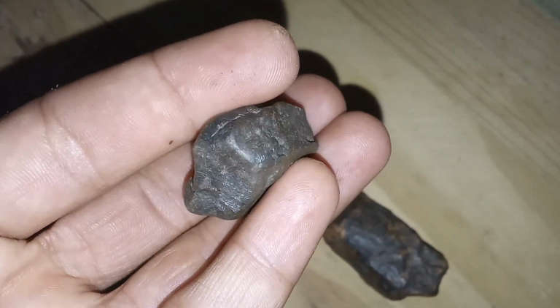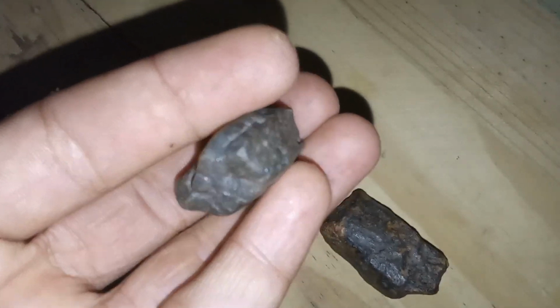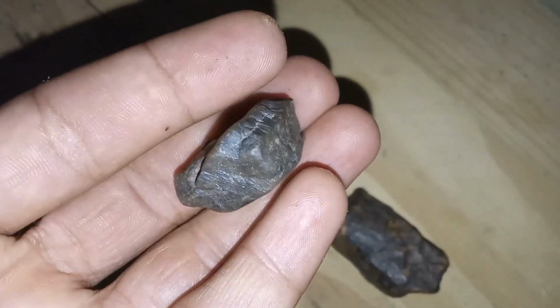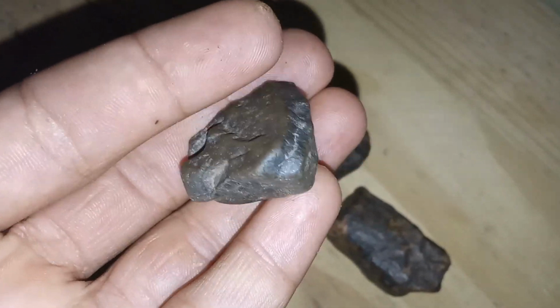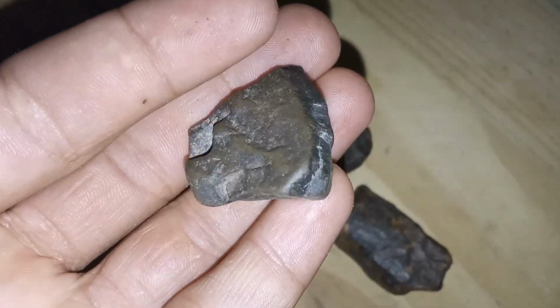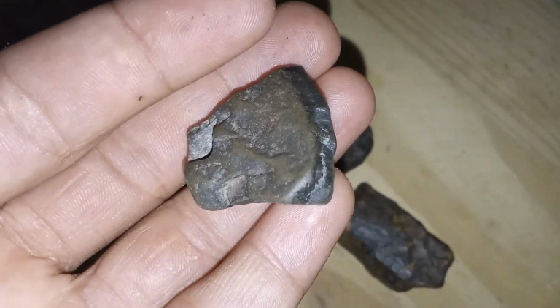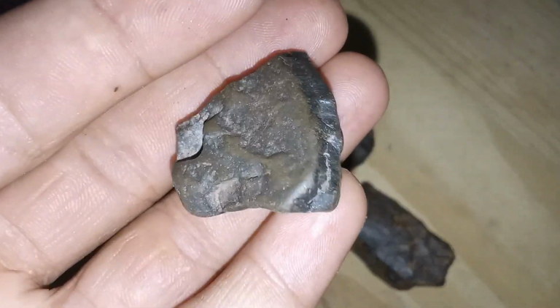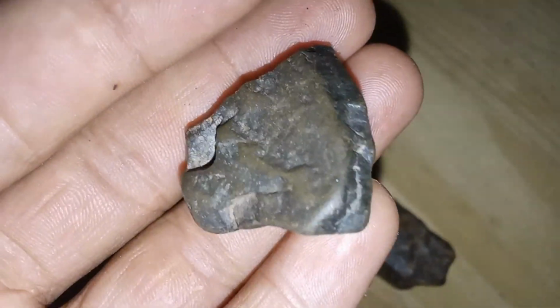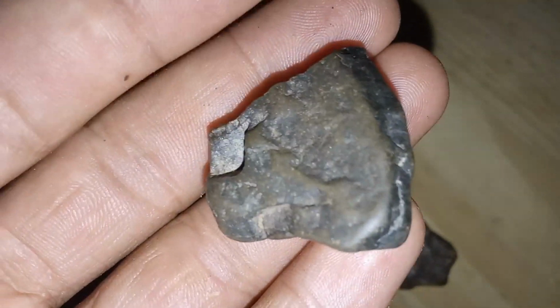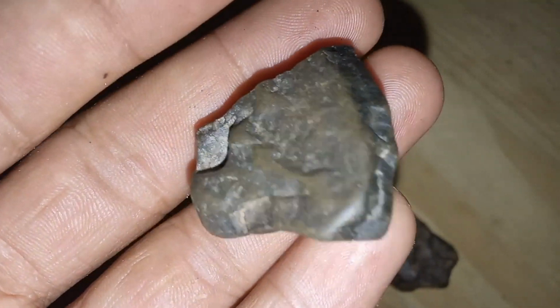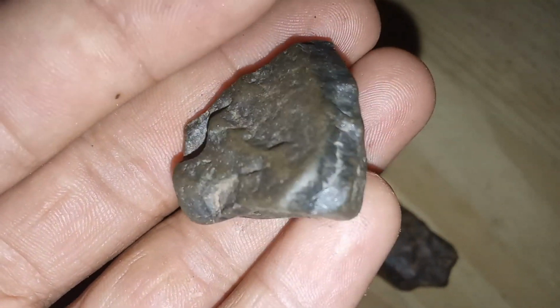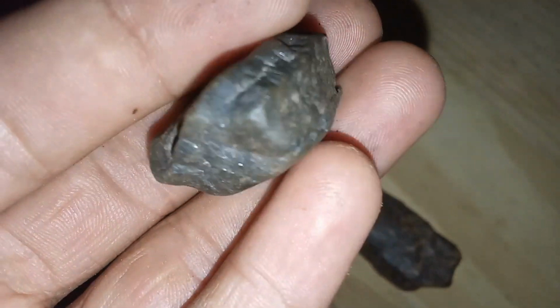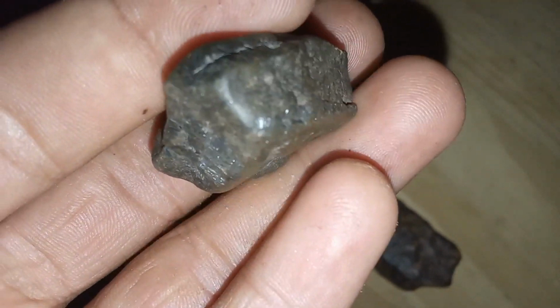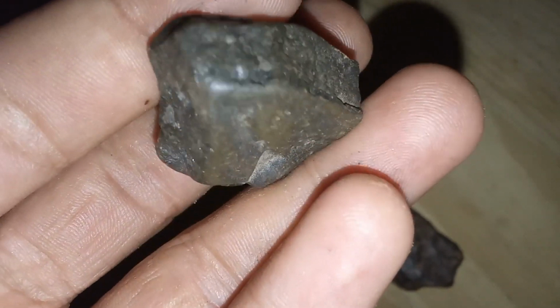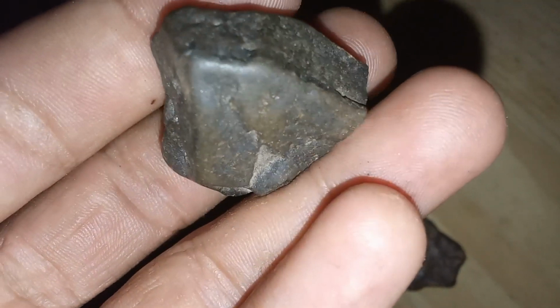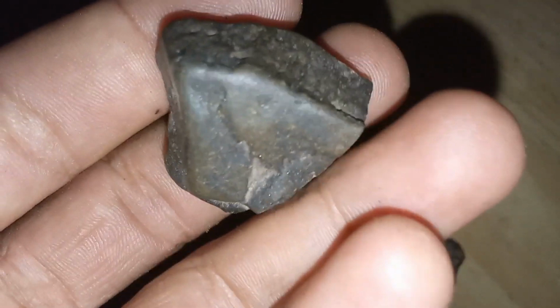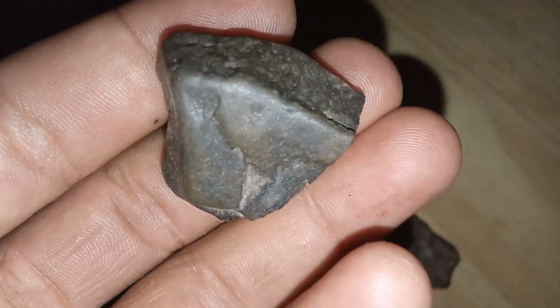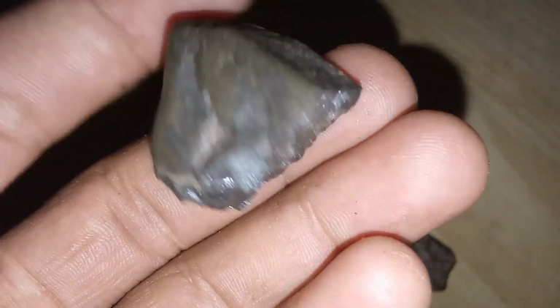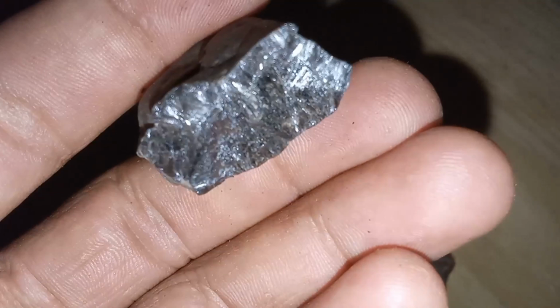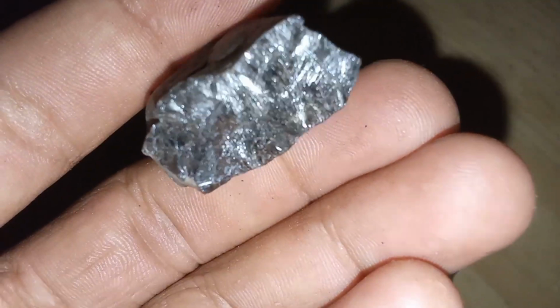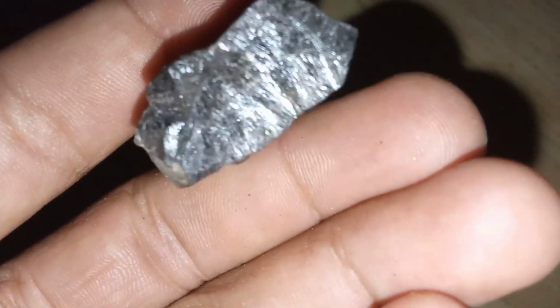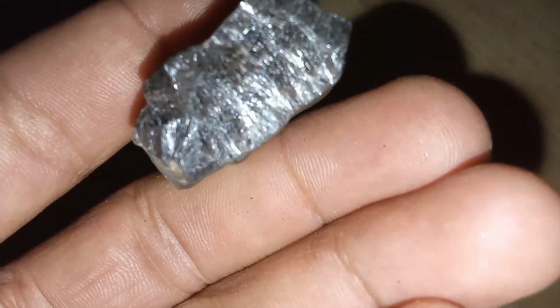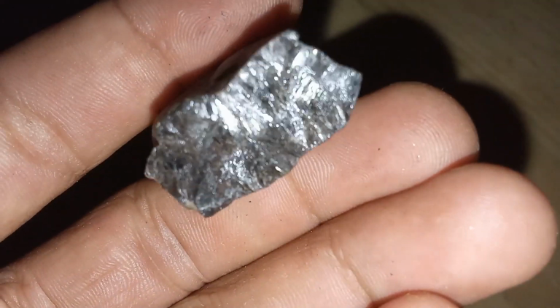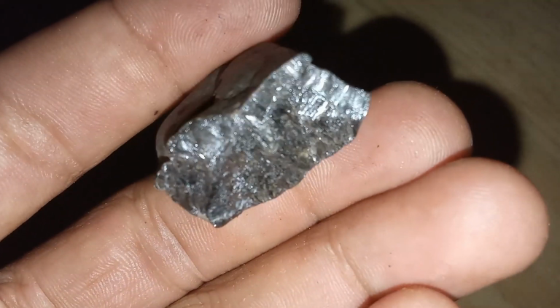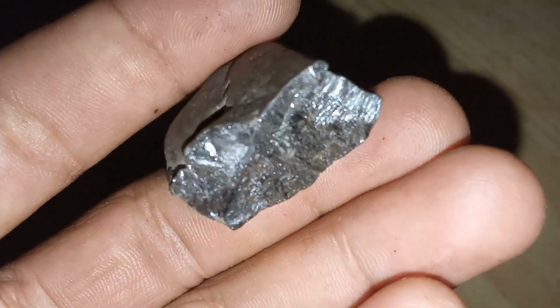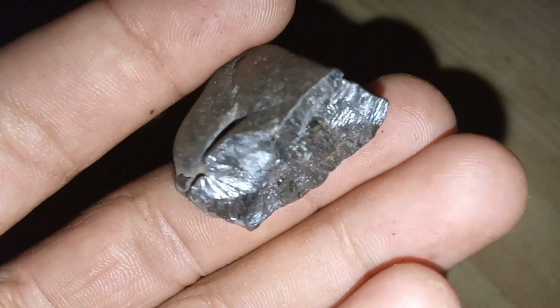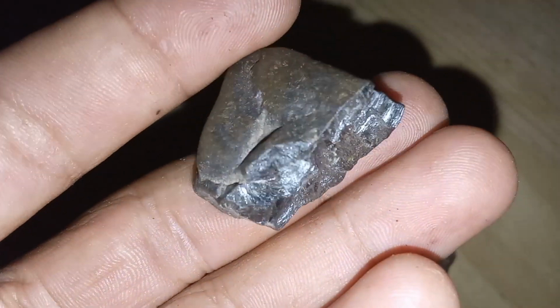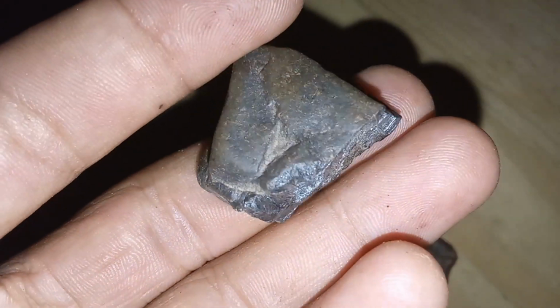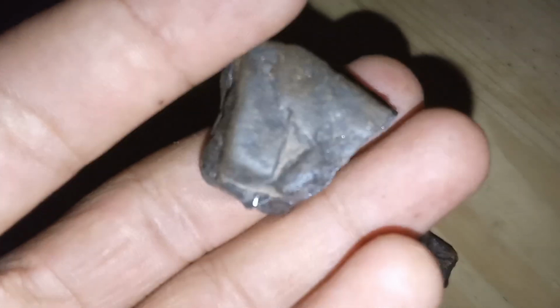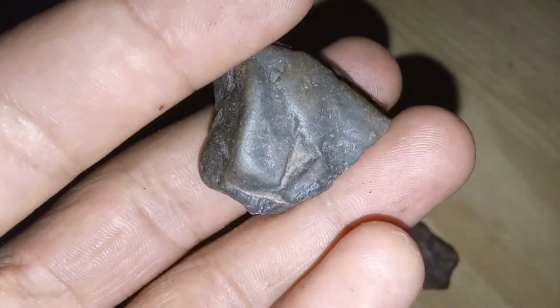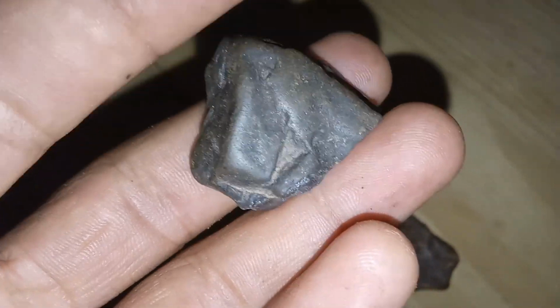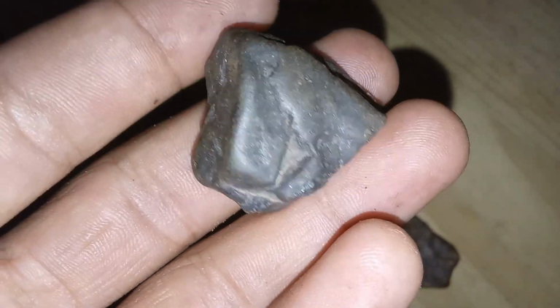2. Density test. Compare the weight of the object to a similarly sized rock. Meteorites are typically heavier due to their high metal content.